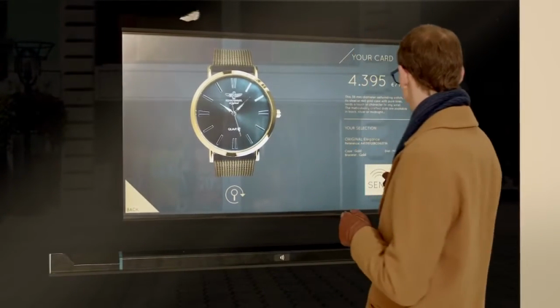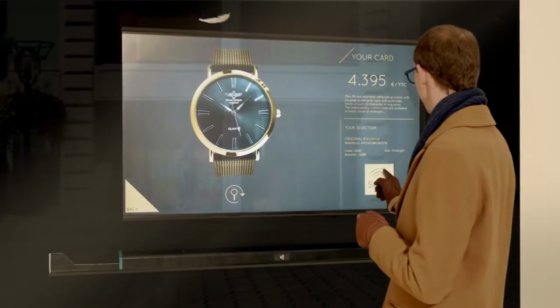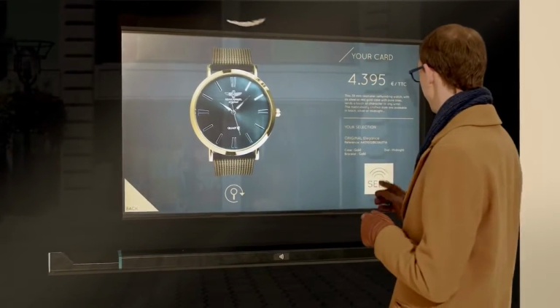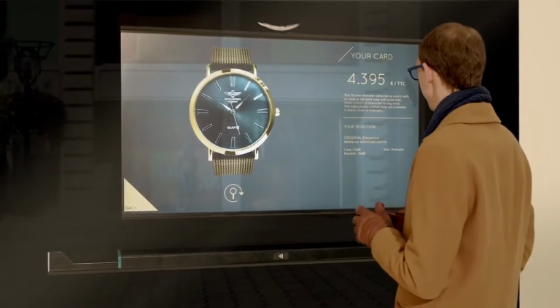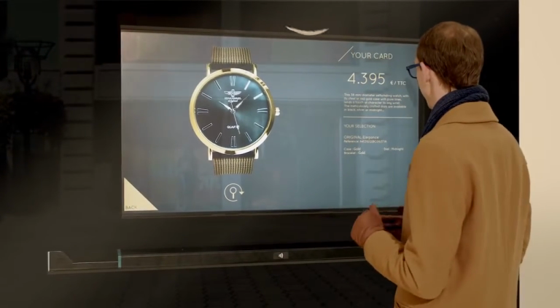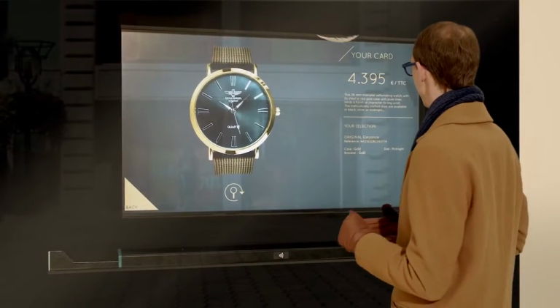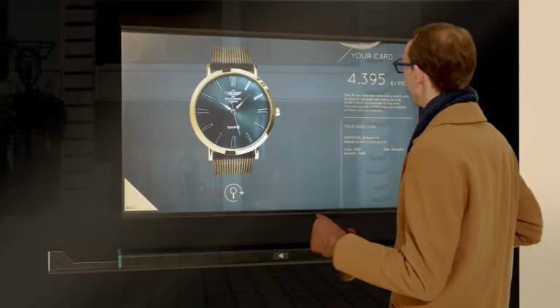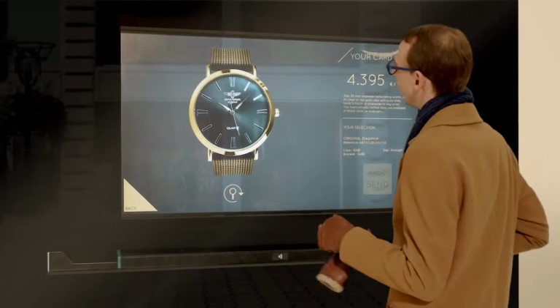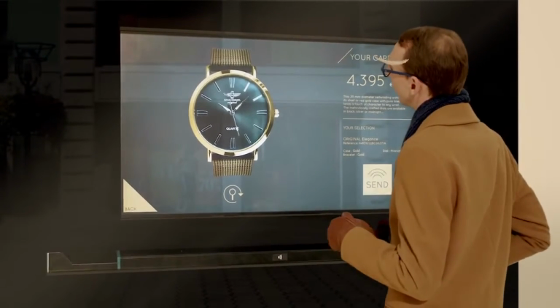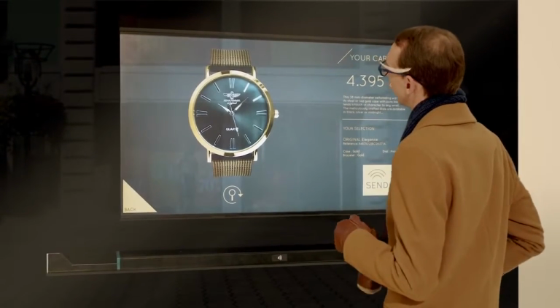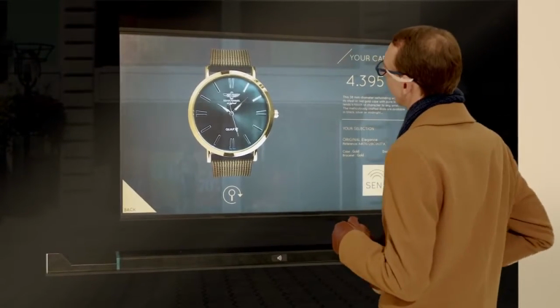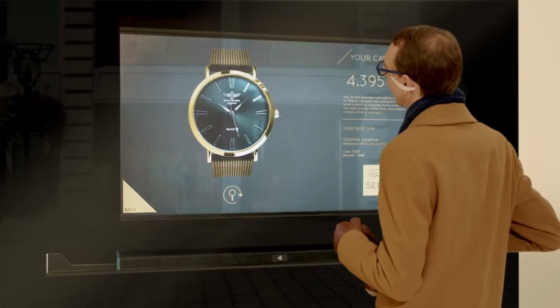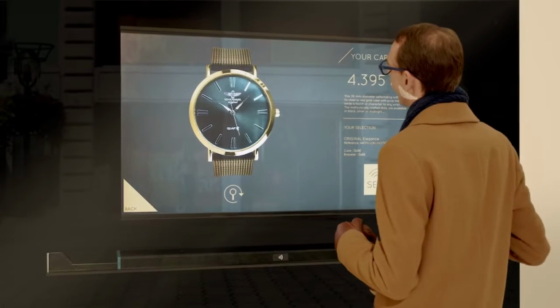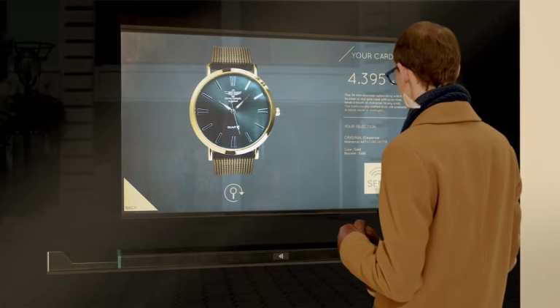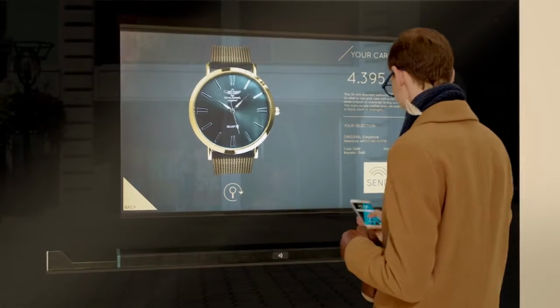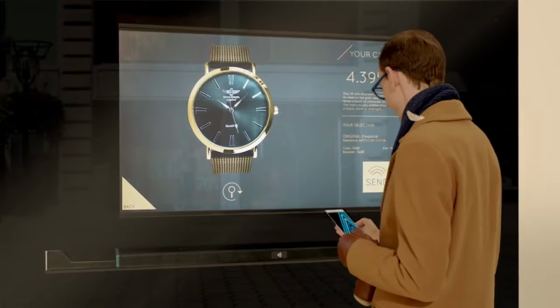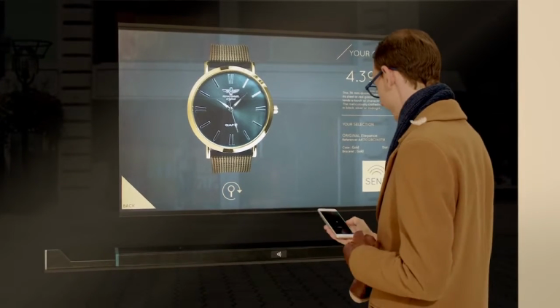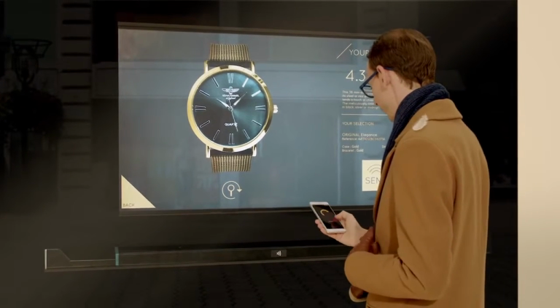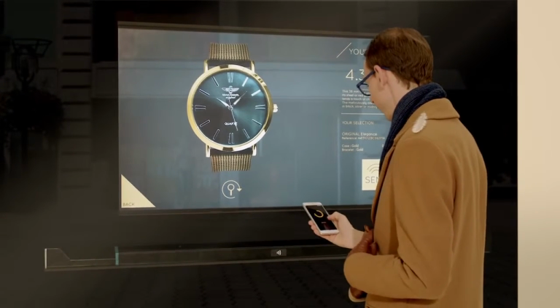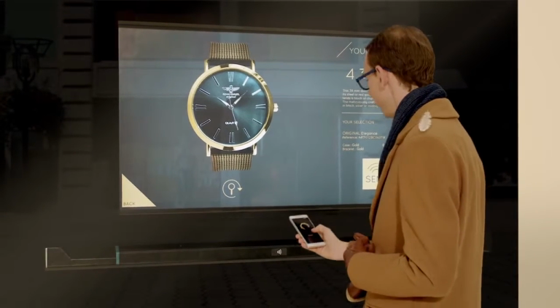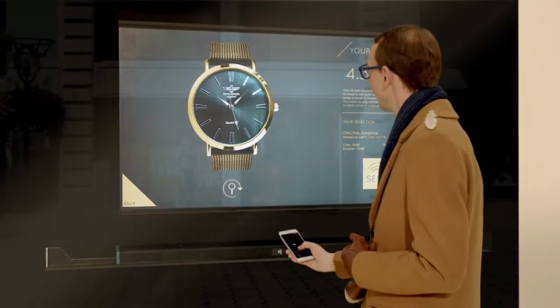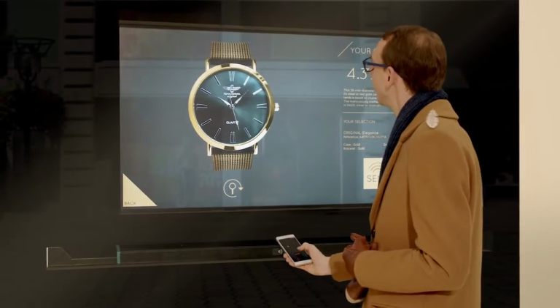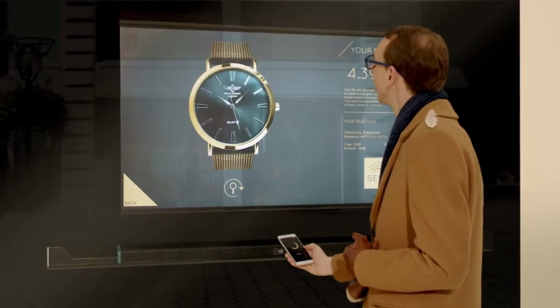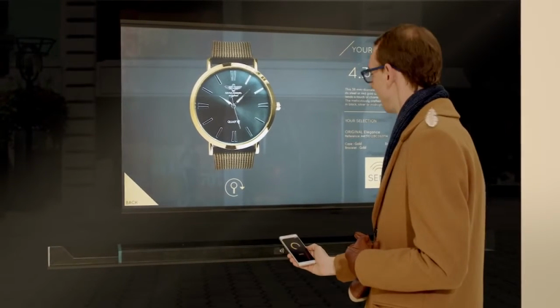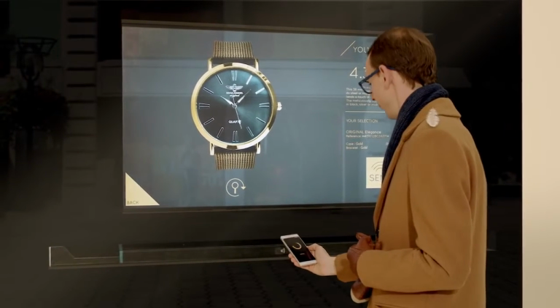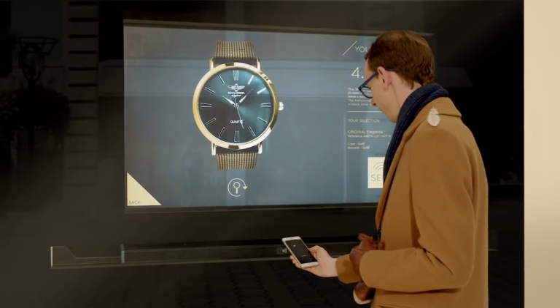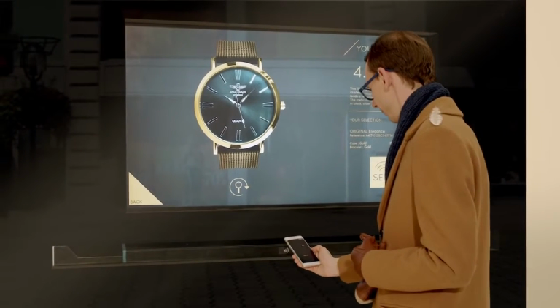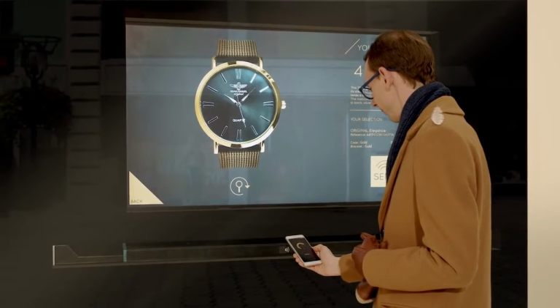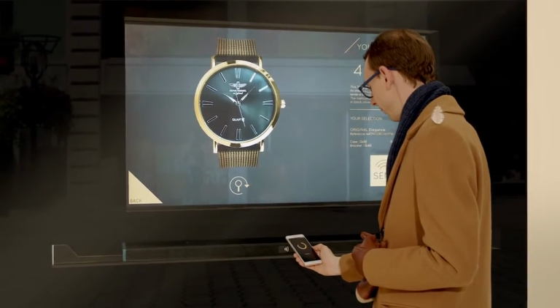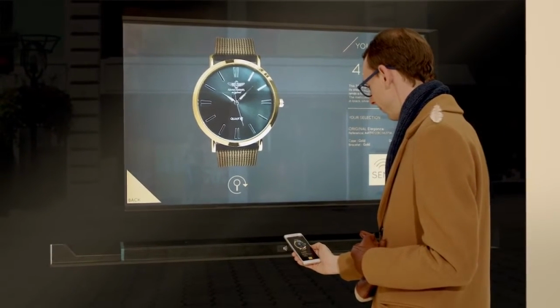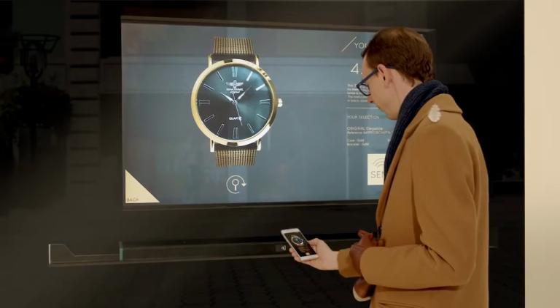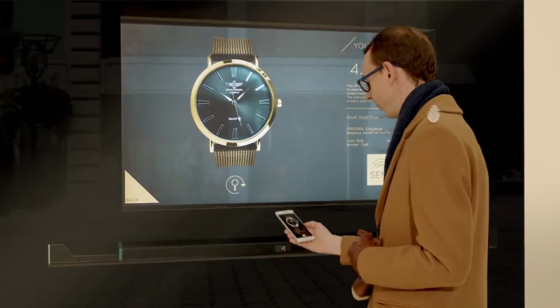And combined with NFC technology, it reveals the full potential of your shop window. Like magic.